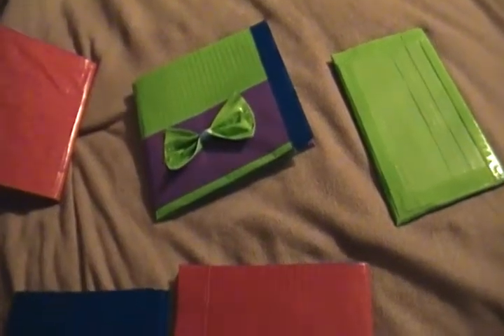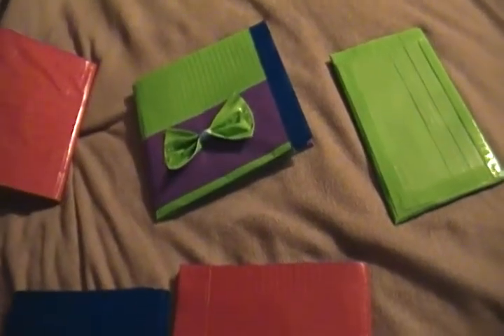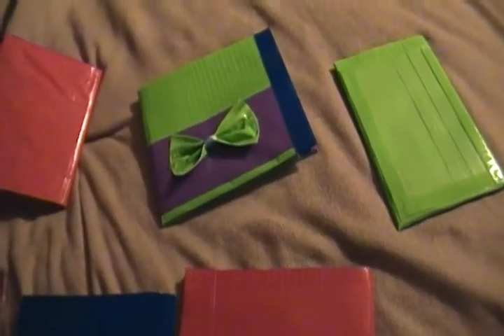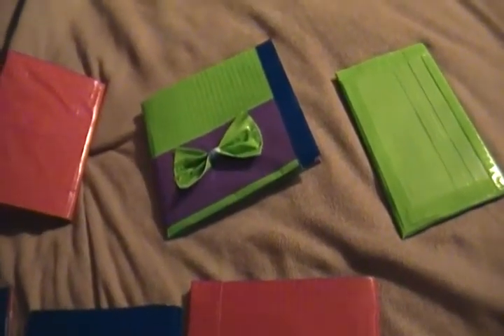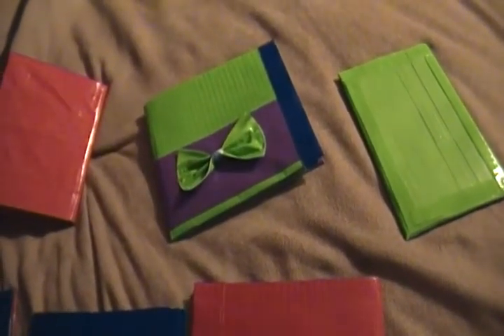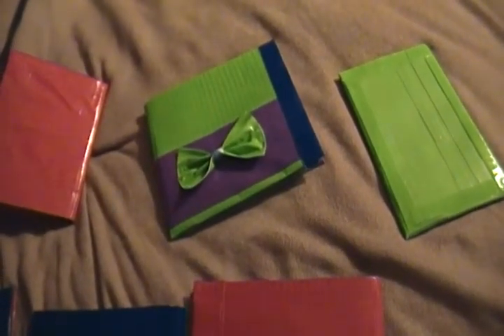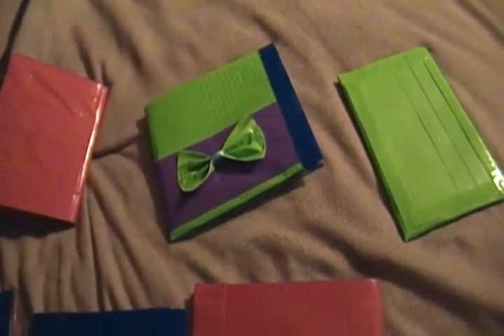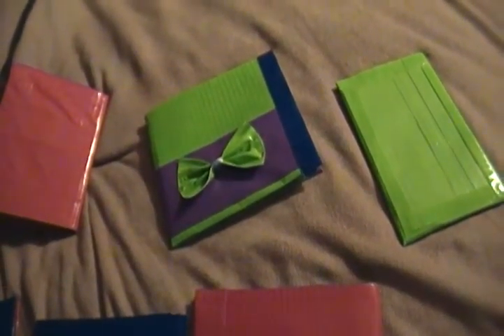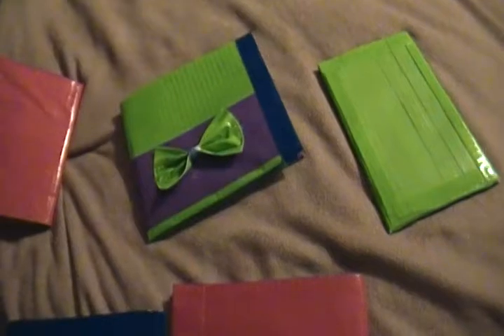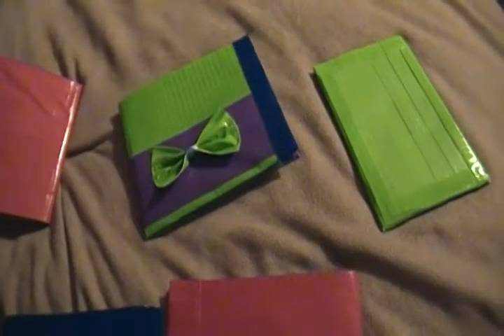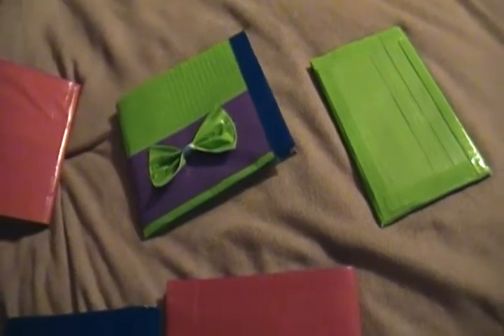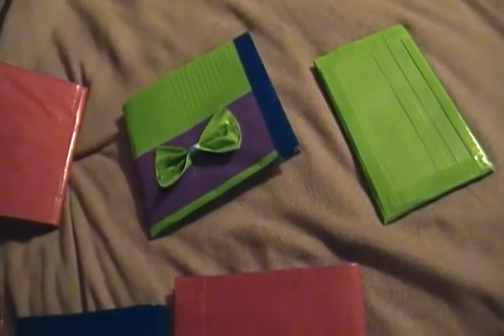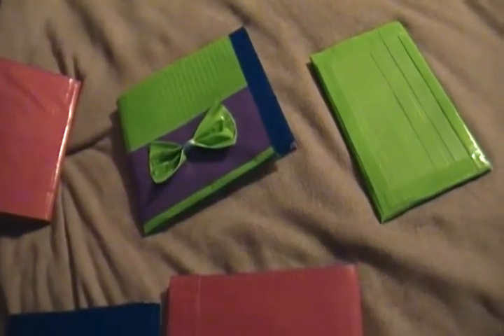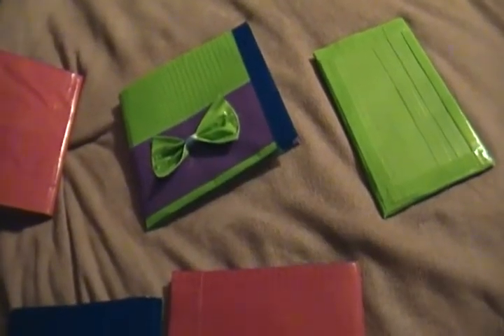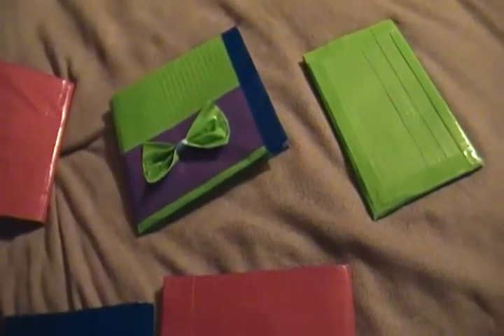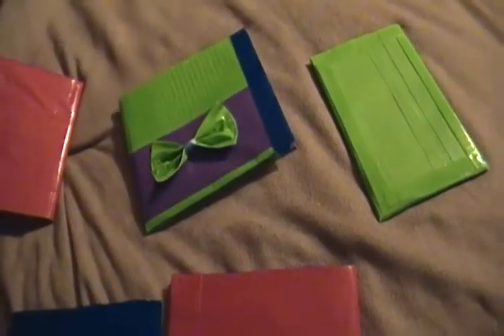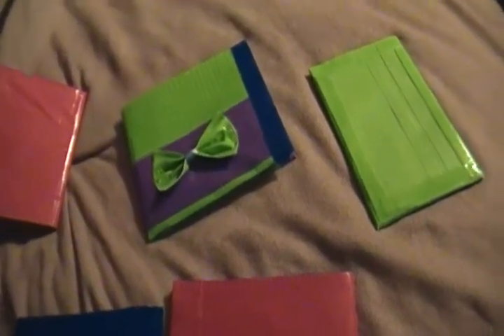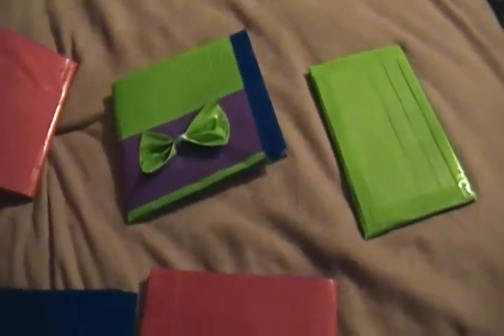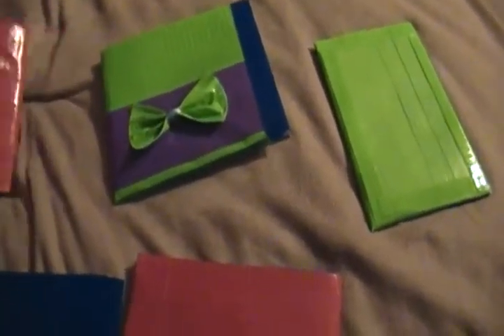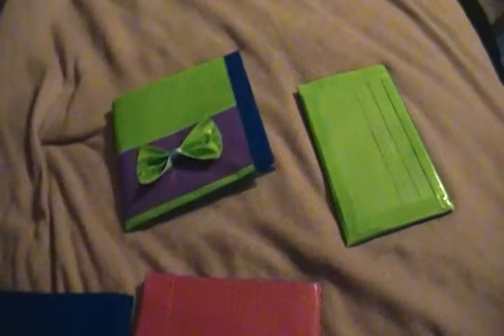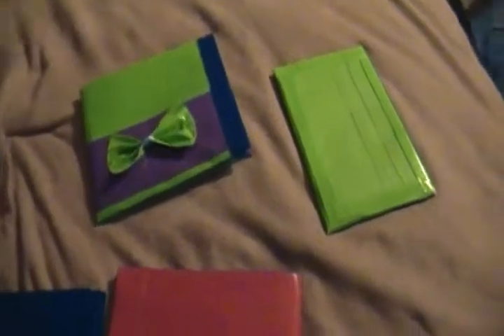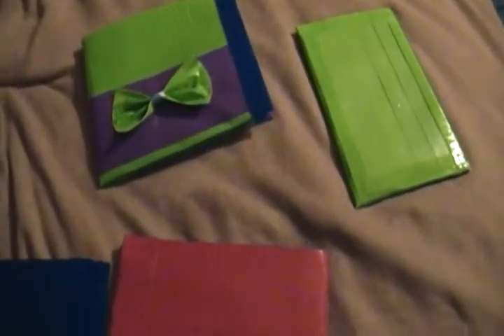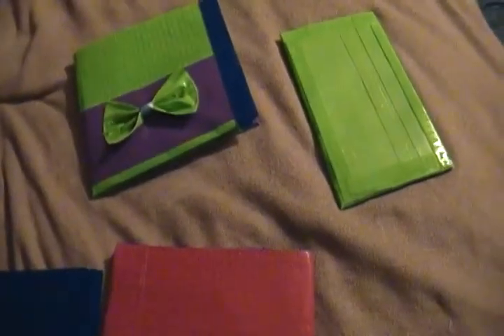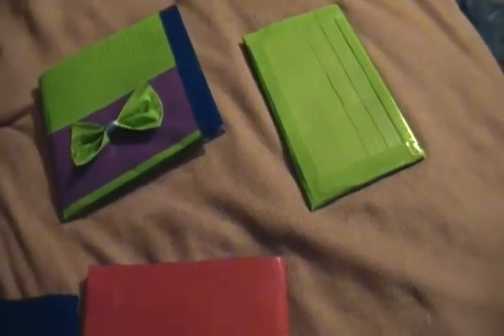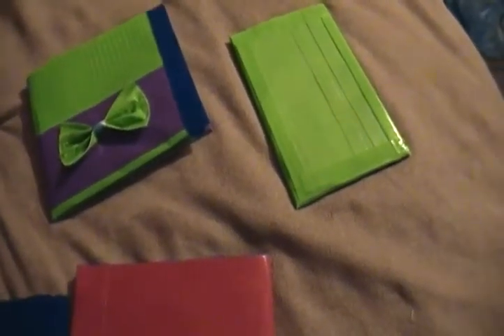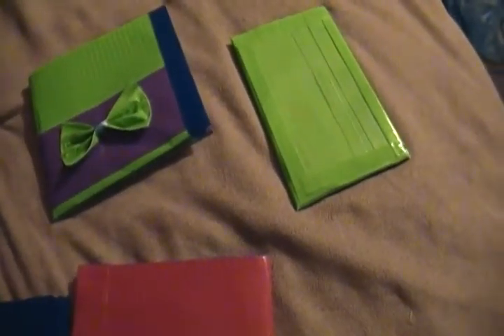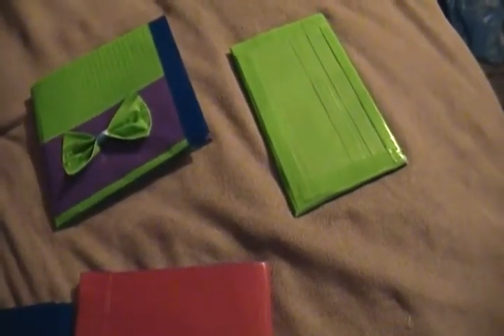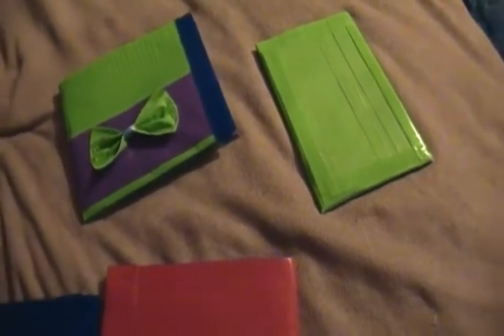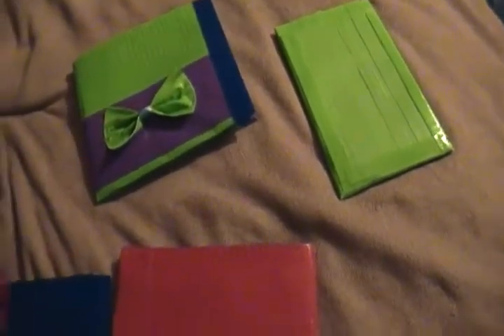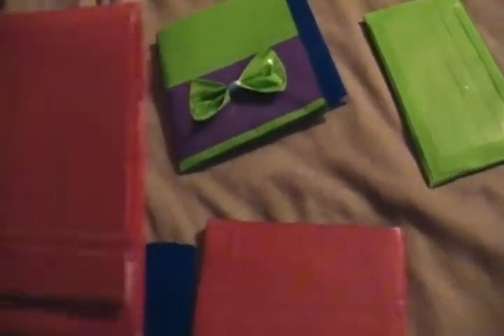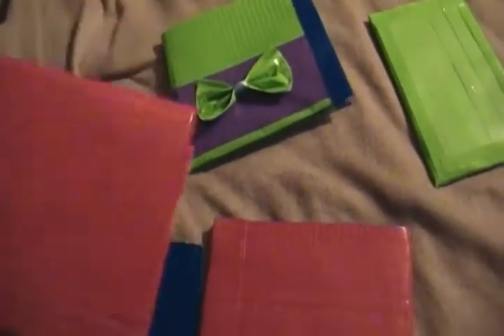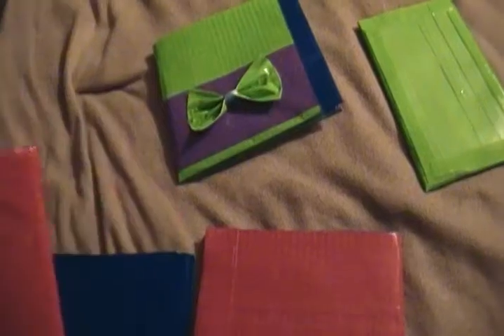Hey YouTube, it's Pavla and TriPod. I am just doing a little more on my wallets. I've kind of picked up a new hobby. I do it while Pav's sitting on my computer, watching videos.